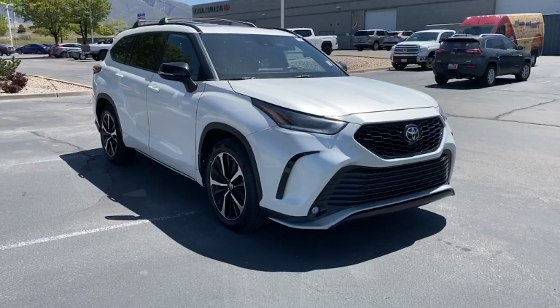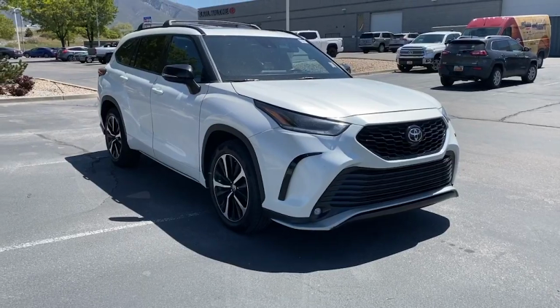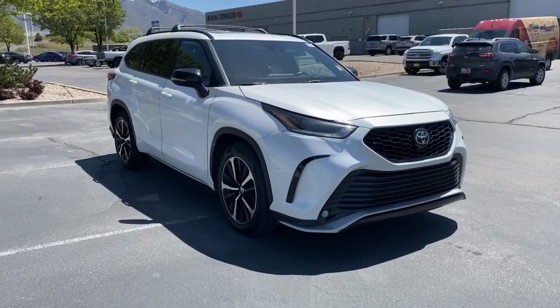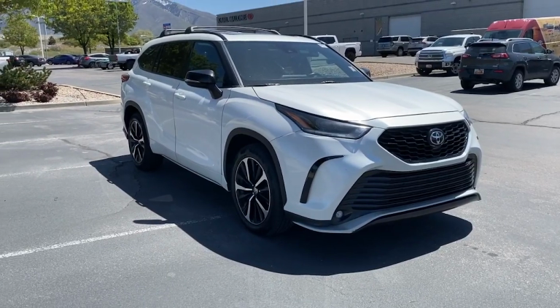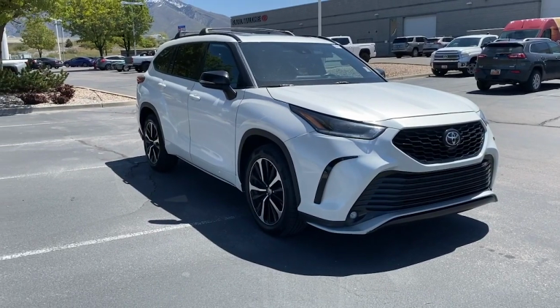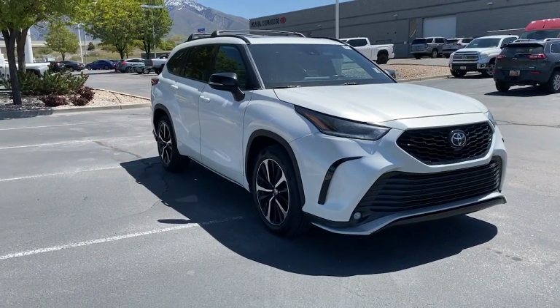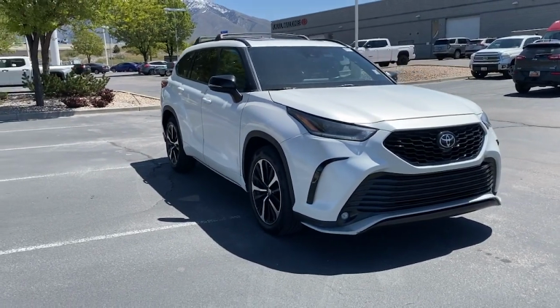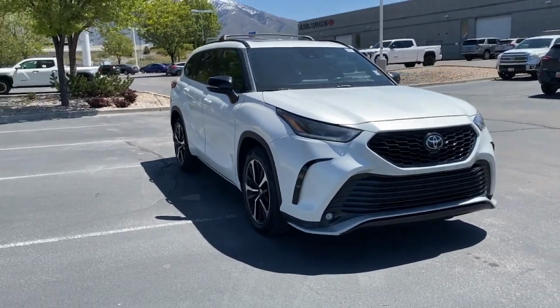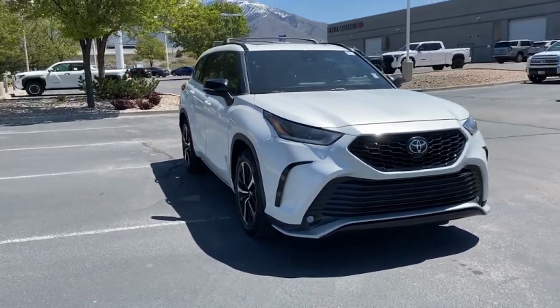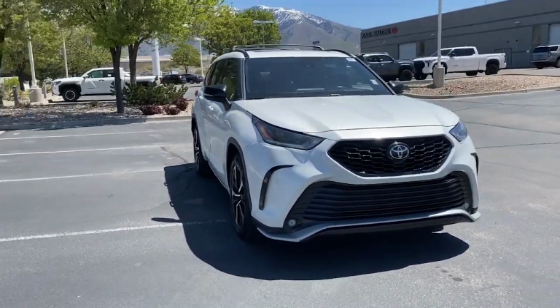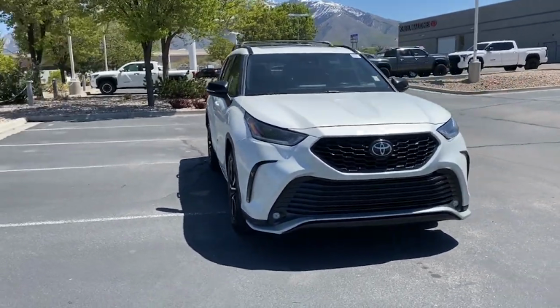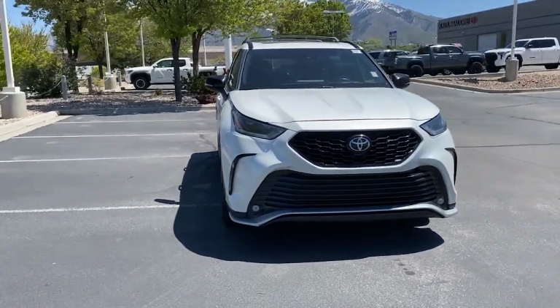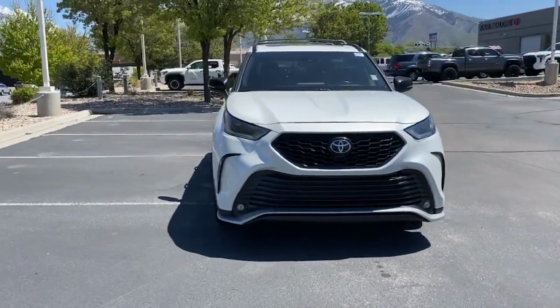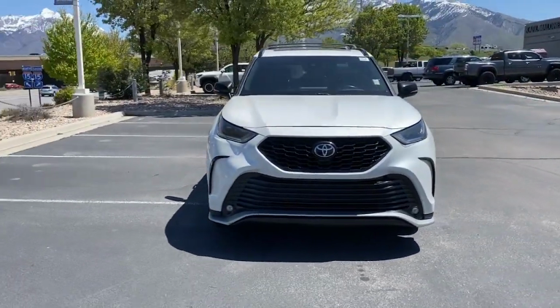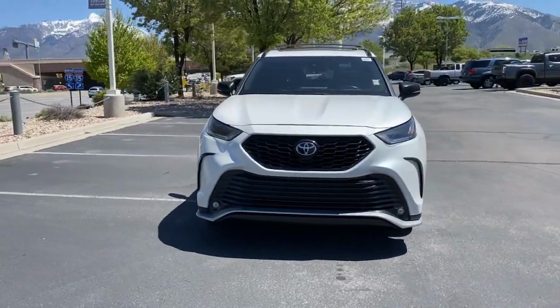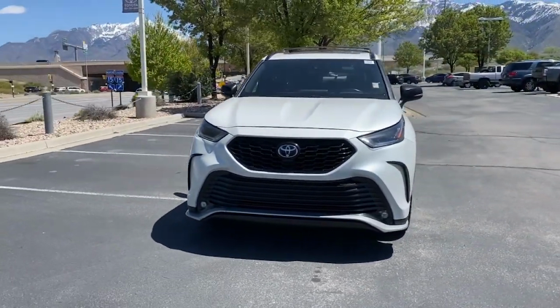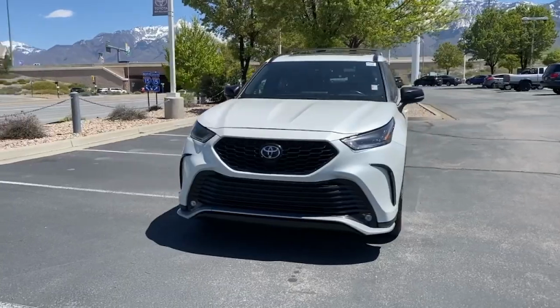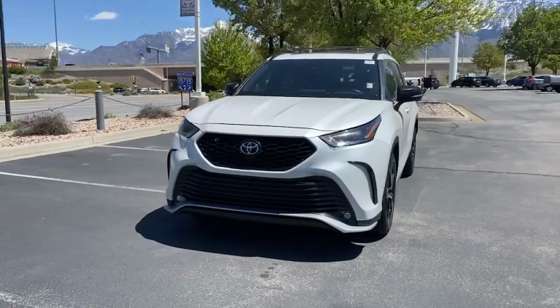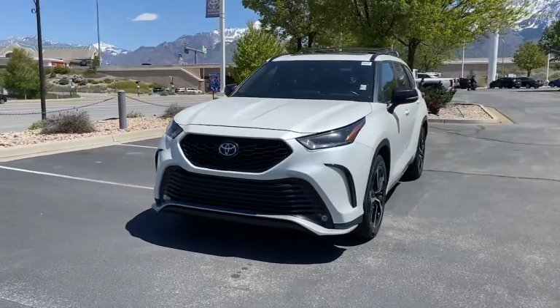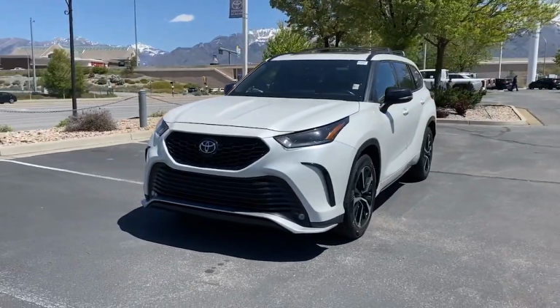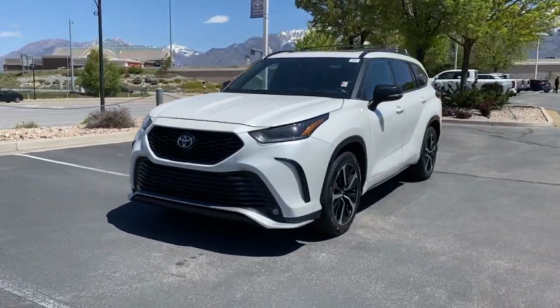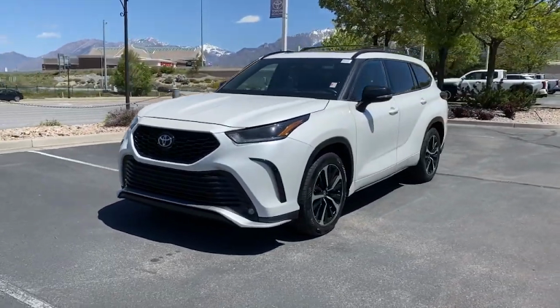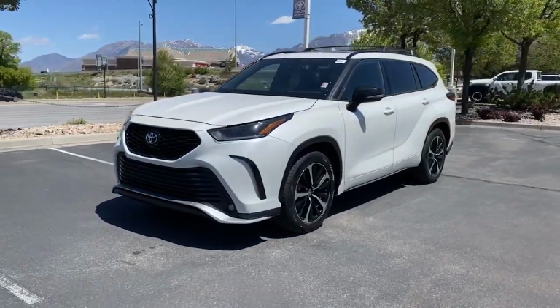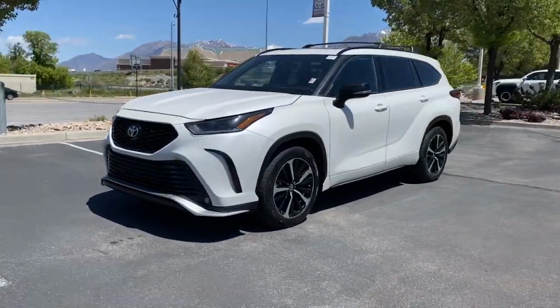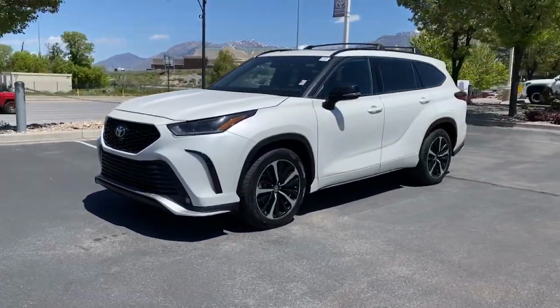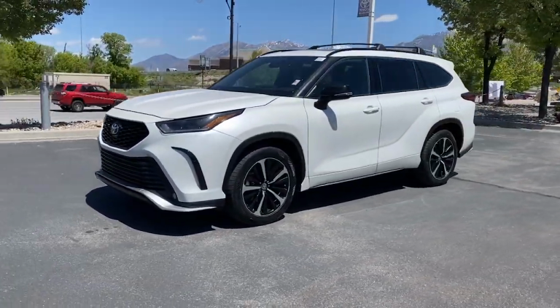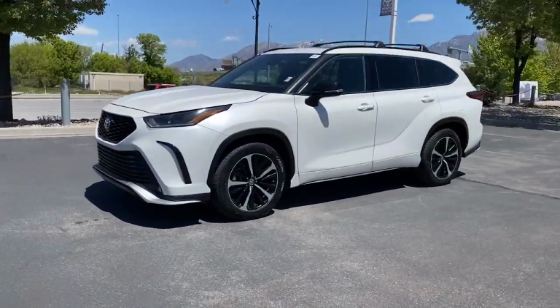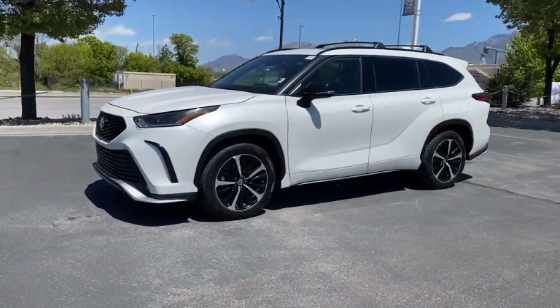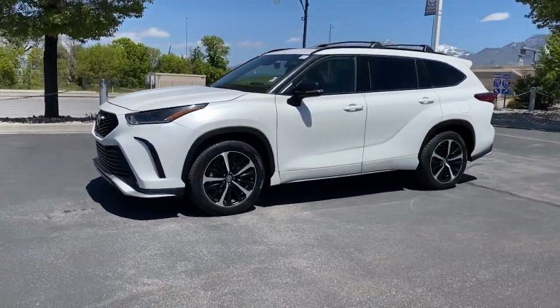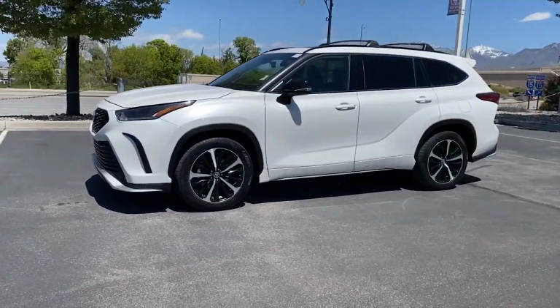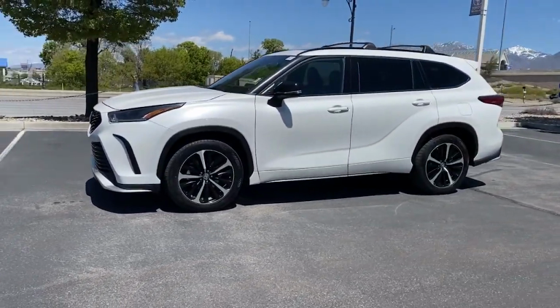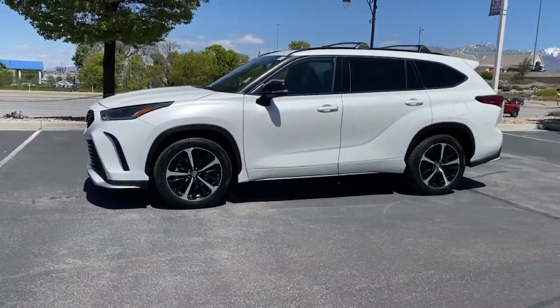Get into a car with value. 2021 Toyota Highlander — with less than 80,000 miles on the odometer, this vehicle provides excellent value.